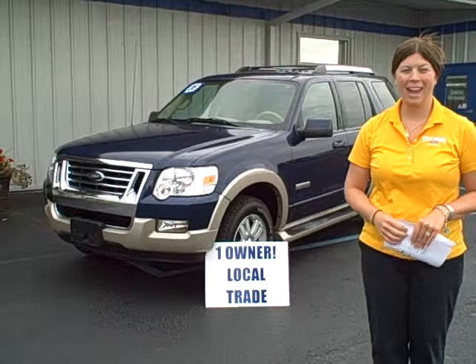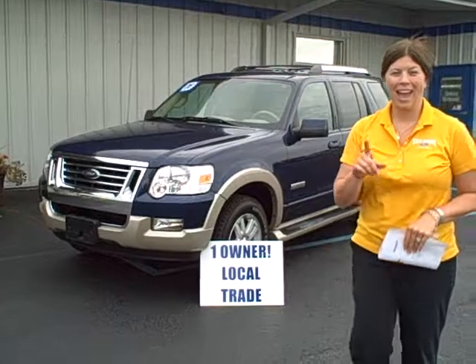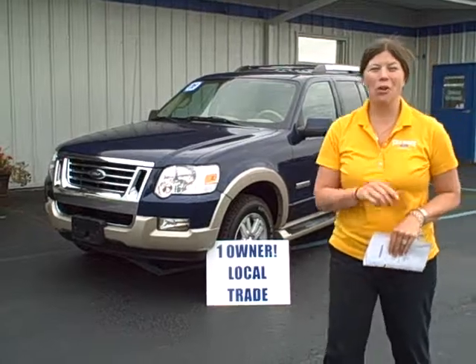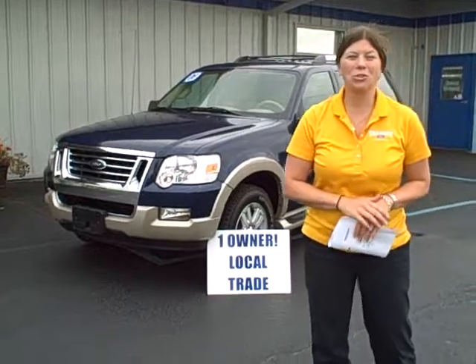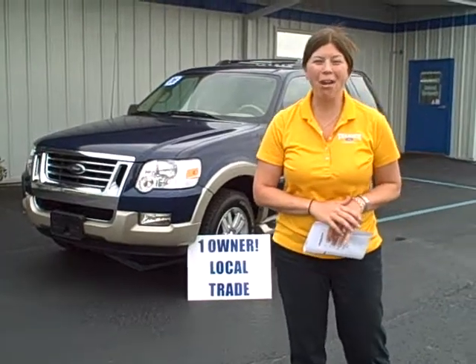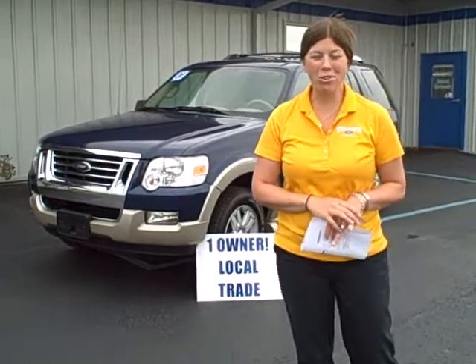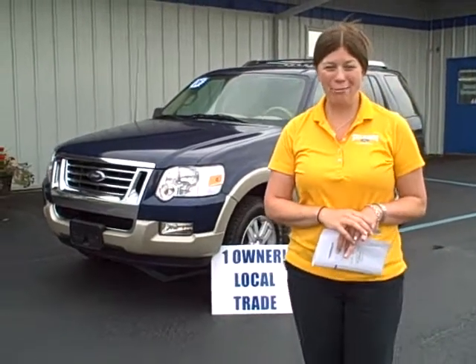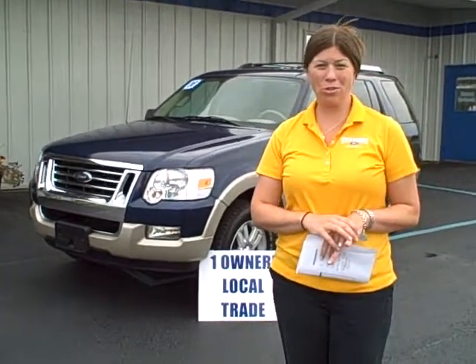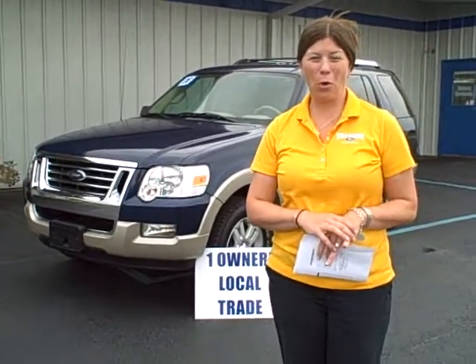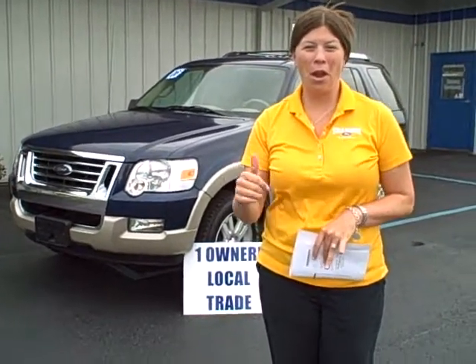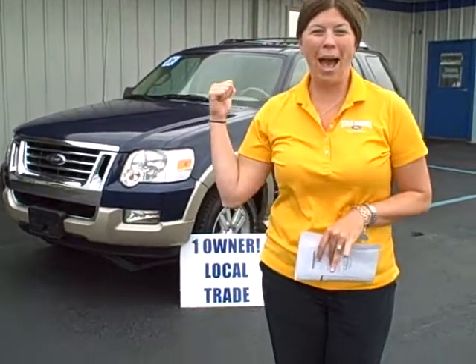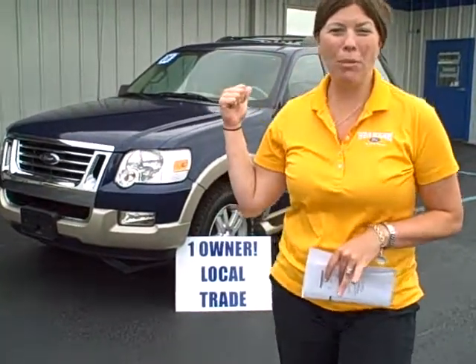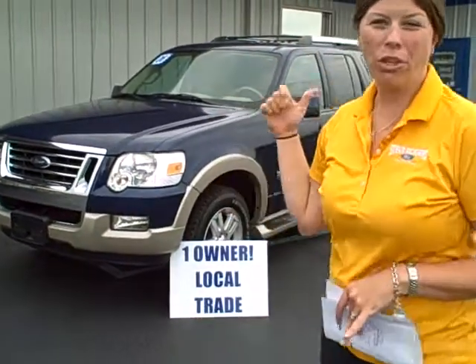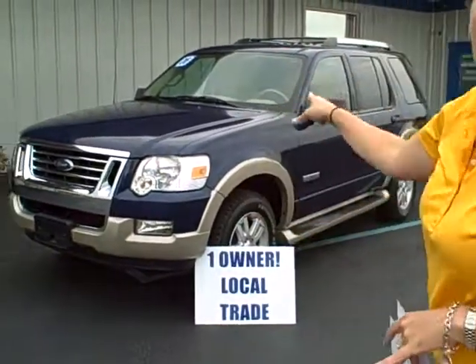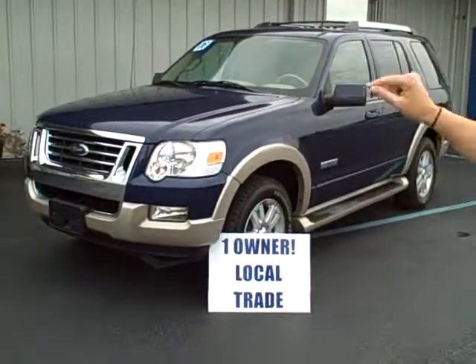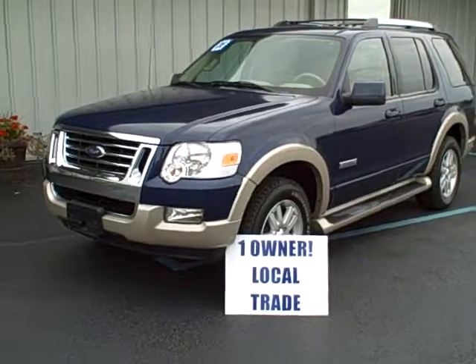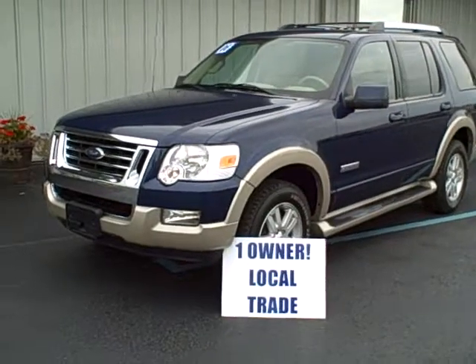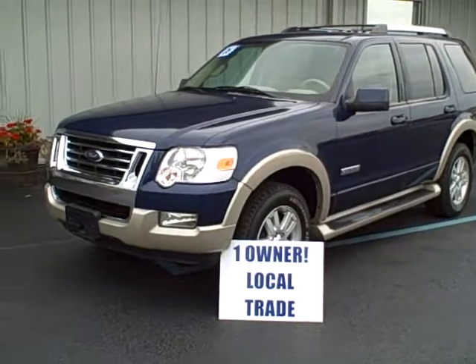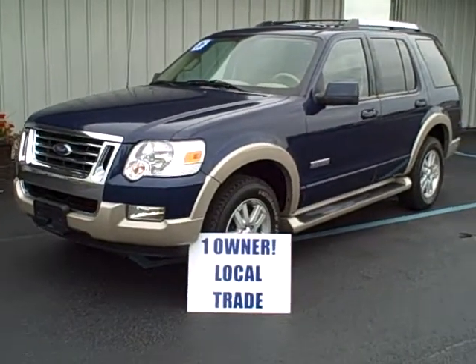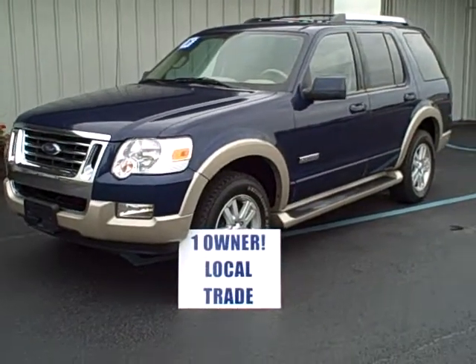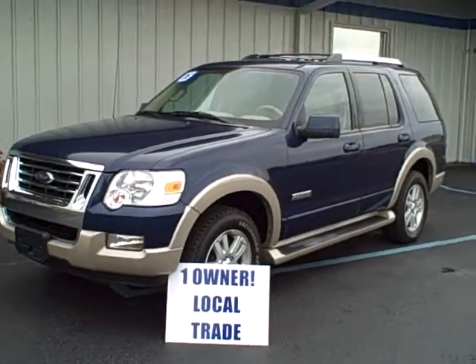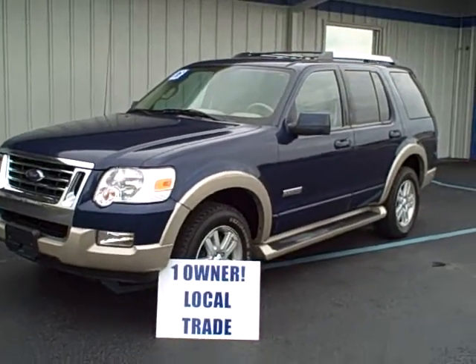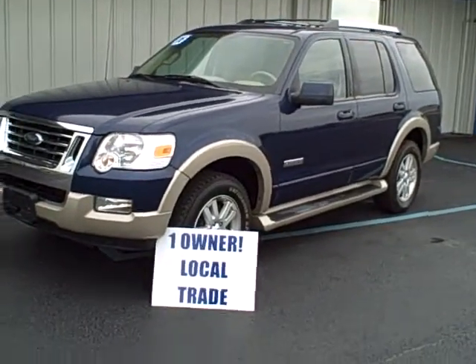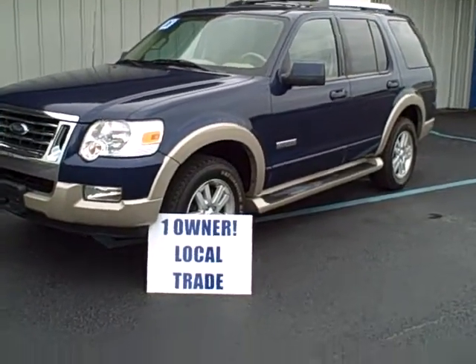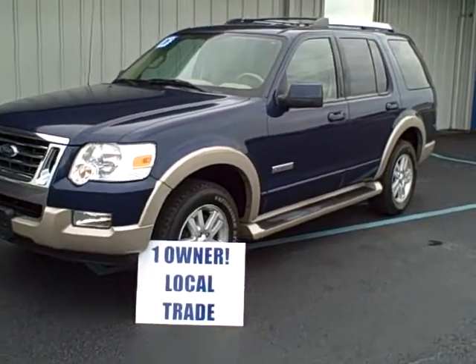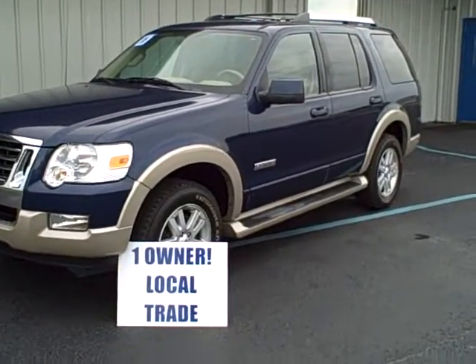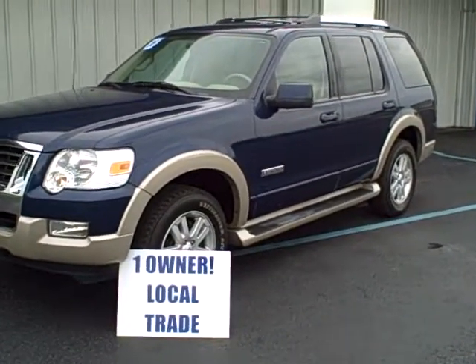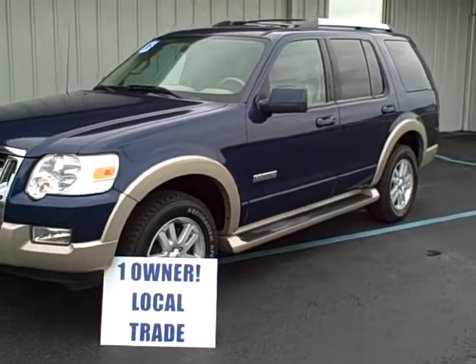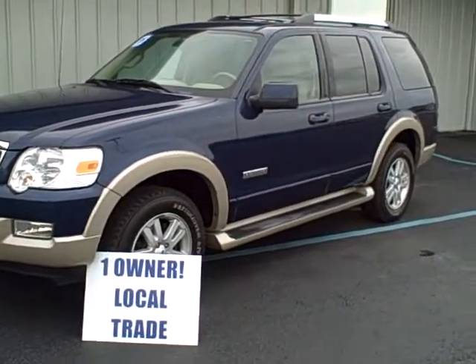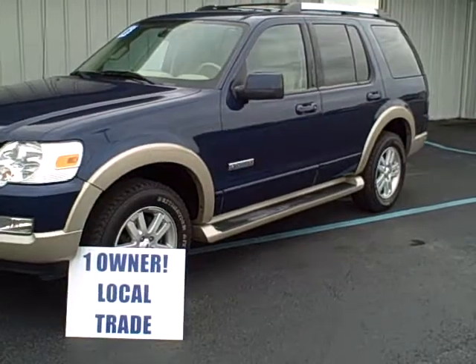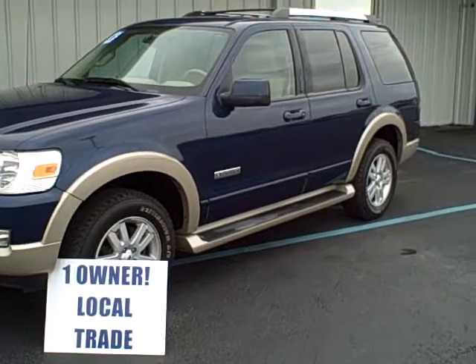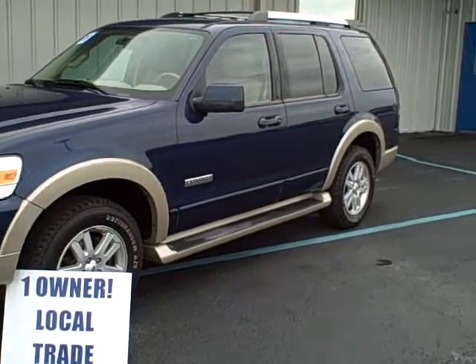Hi folks, Christy Rogers, Steve Rogers Ford. Behind me we have a 2006 Ford Explorer. This is the Eddie Bauer edition. It is a four-wheel drive V6.